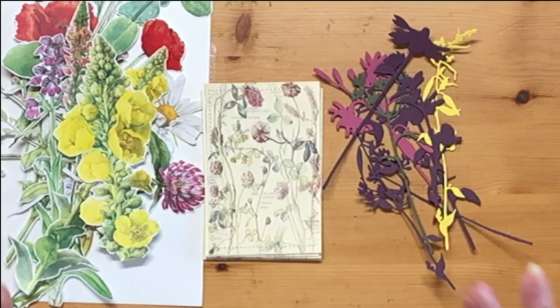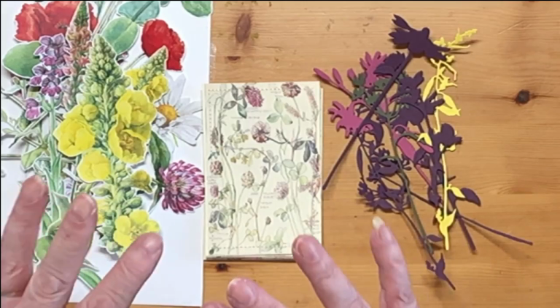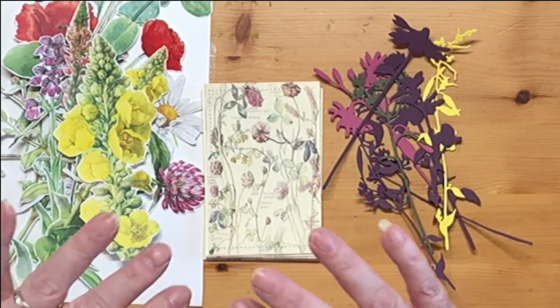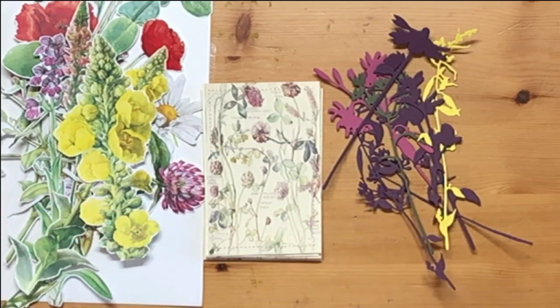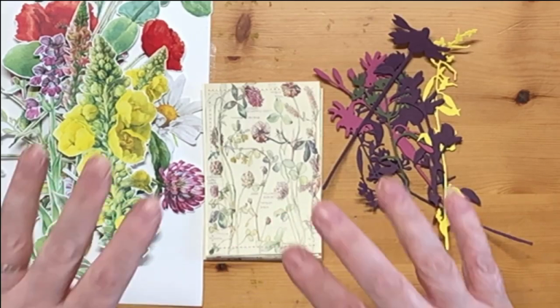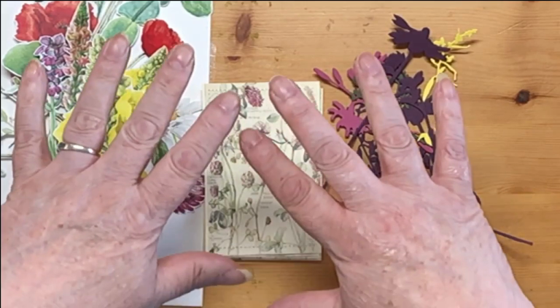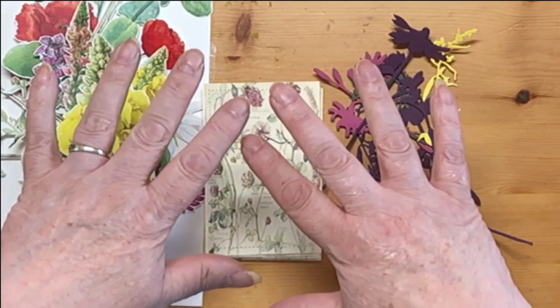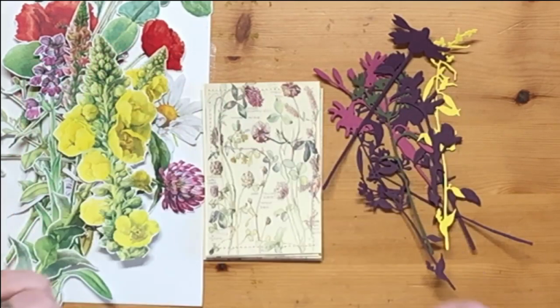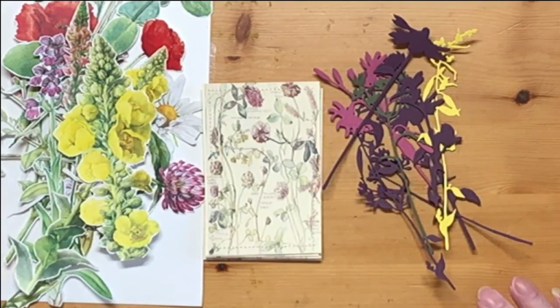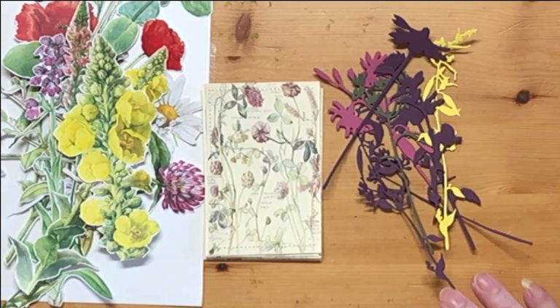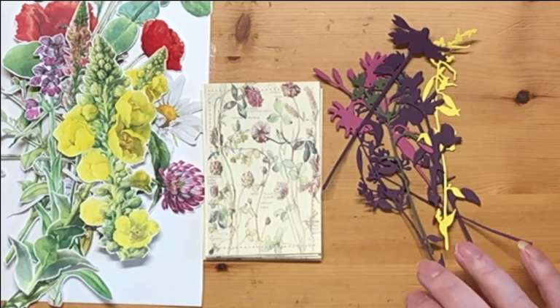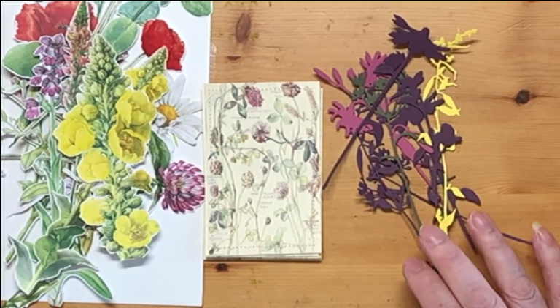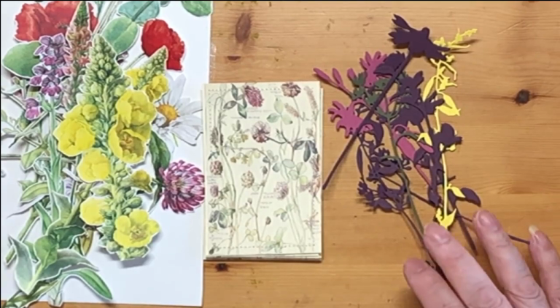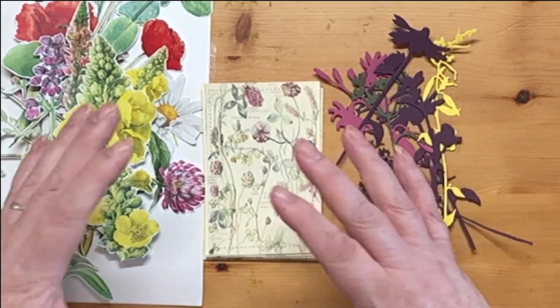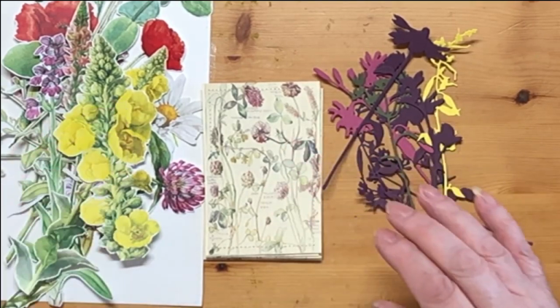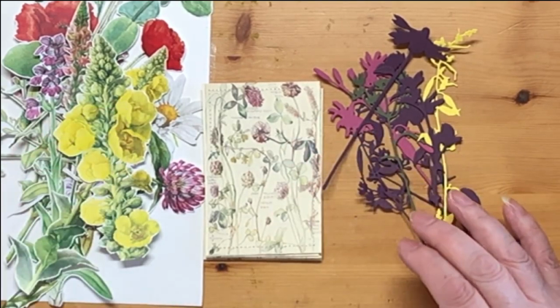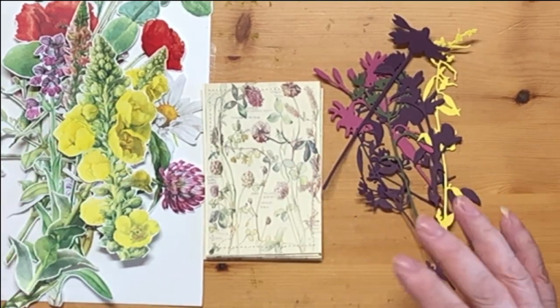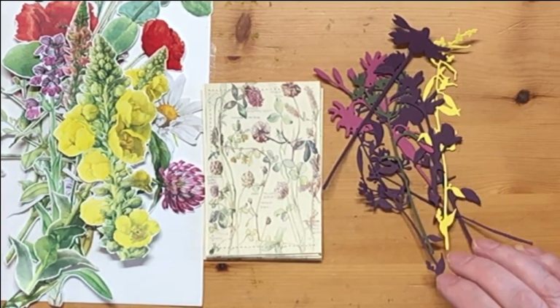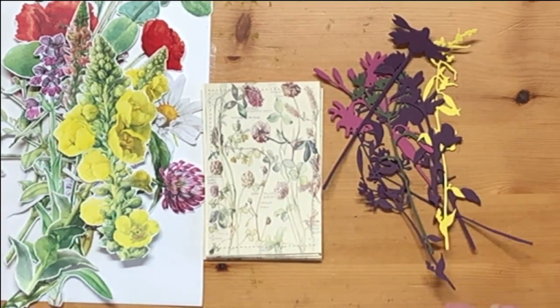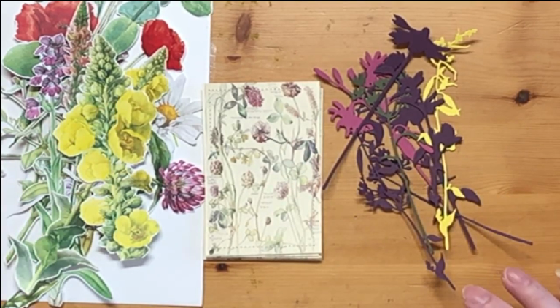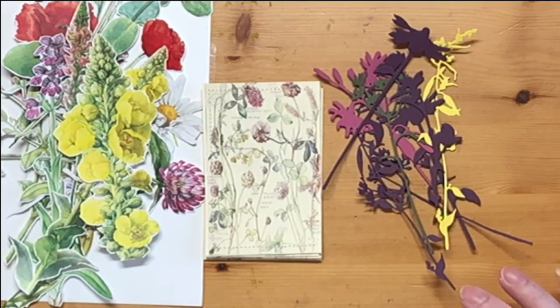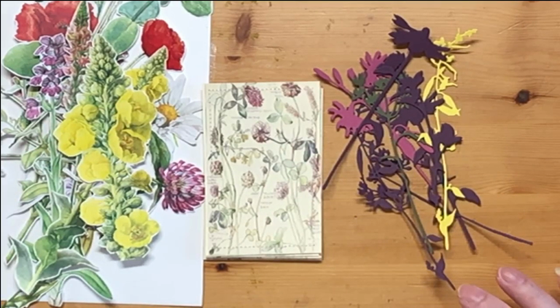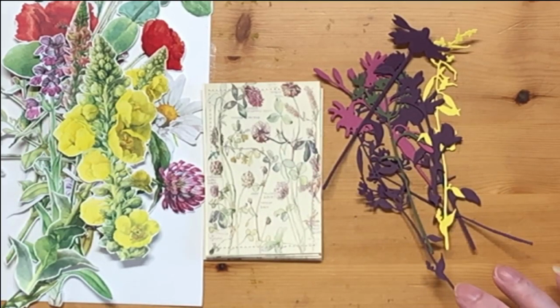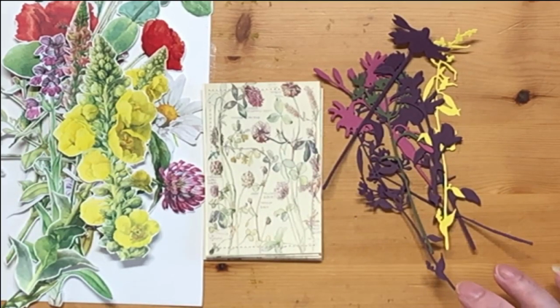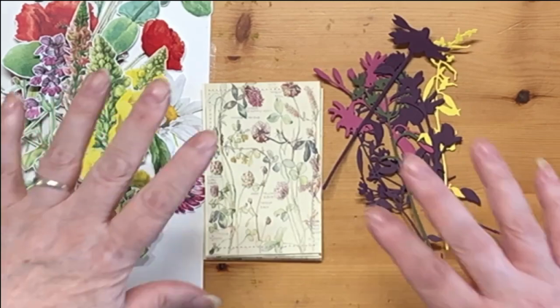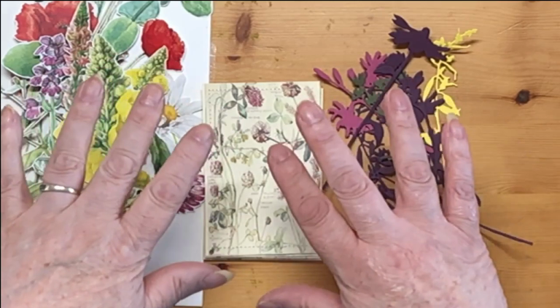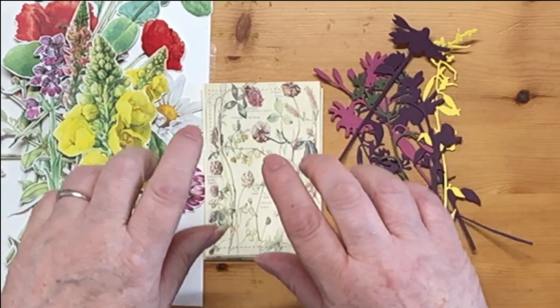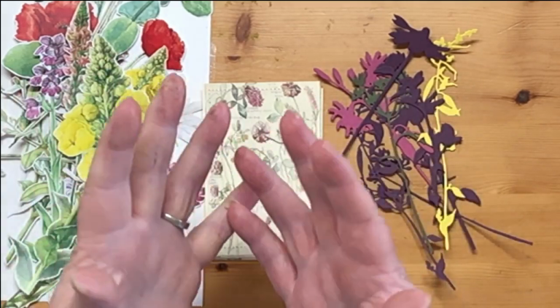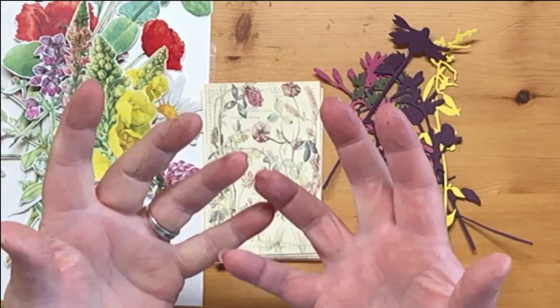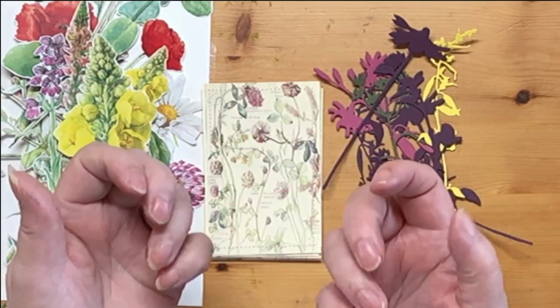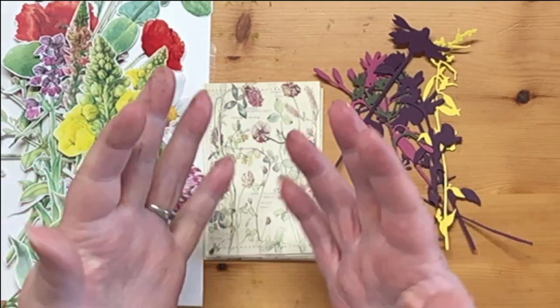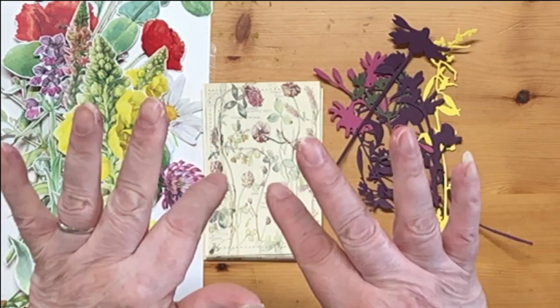Hi everybody, welcome. Don't my hands look big? I'm quite cropped in today, so I wanted you to see what was going on, but it's had the effect of giving me giant hands.